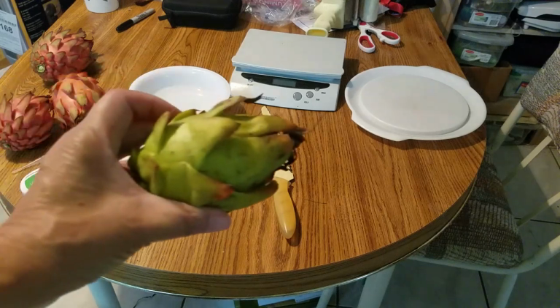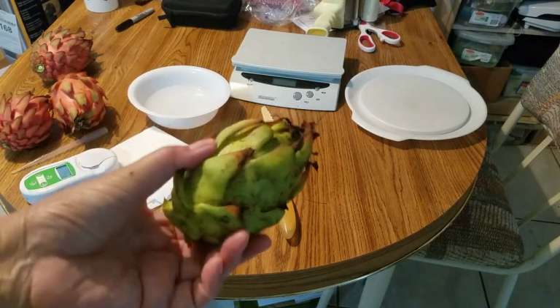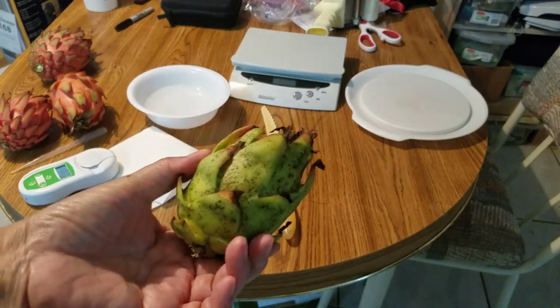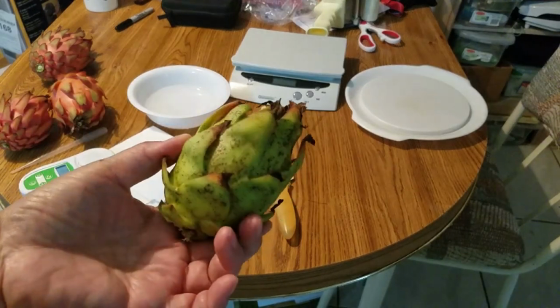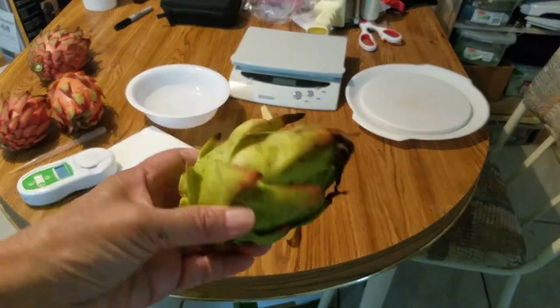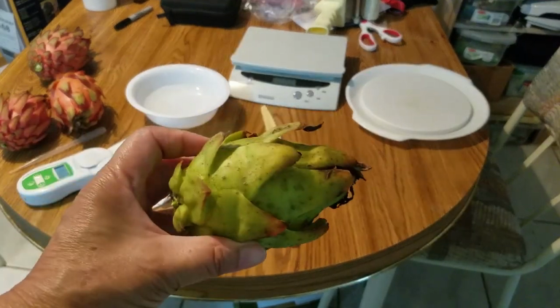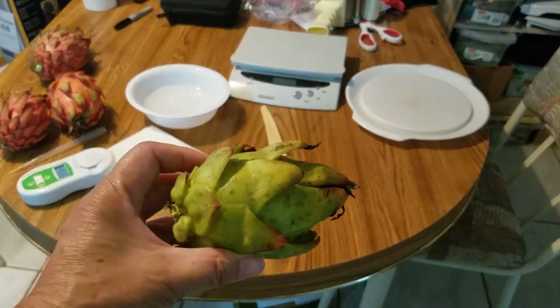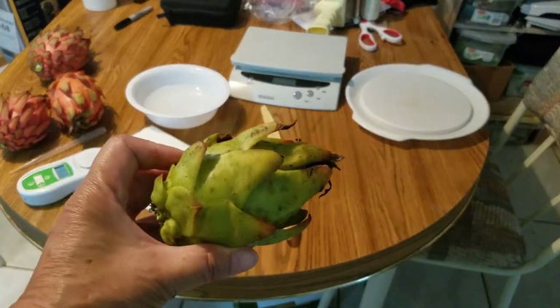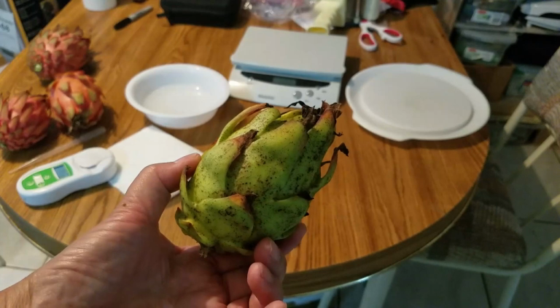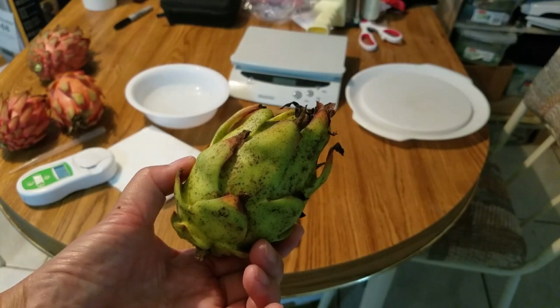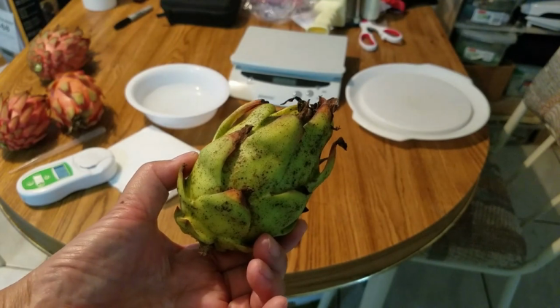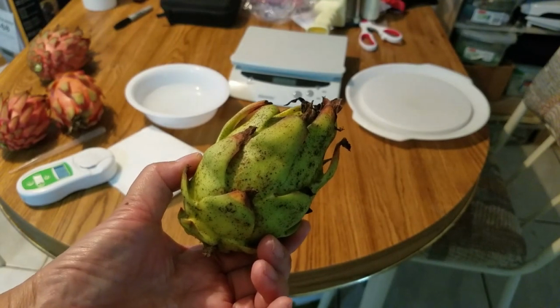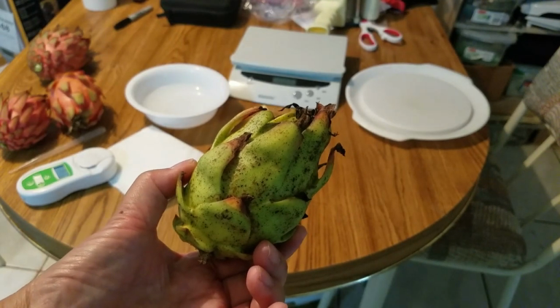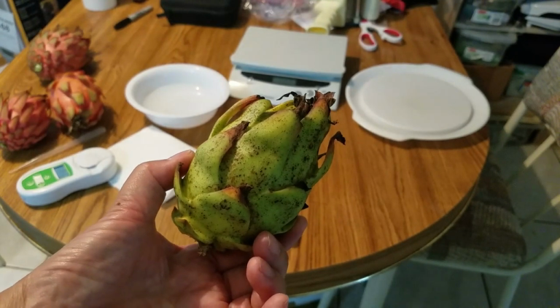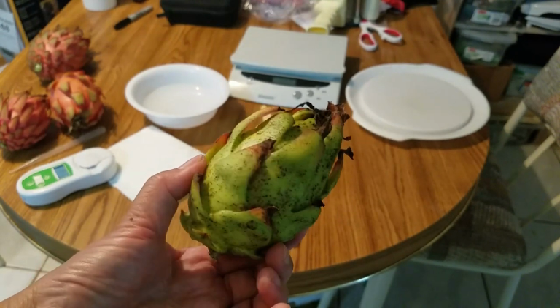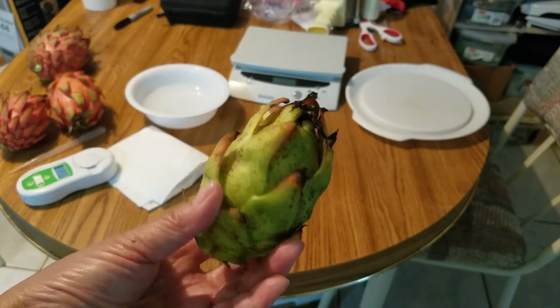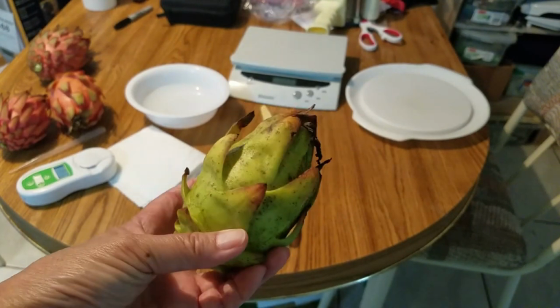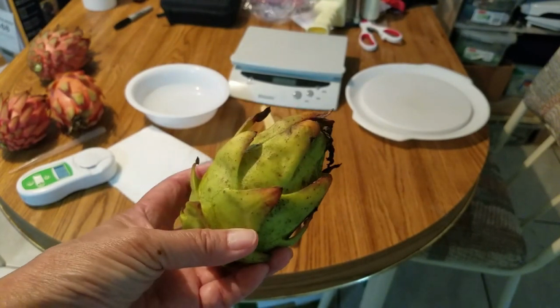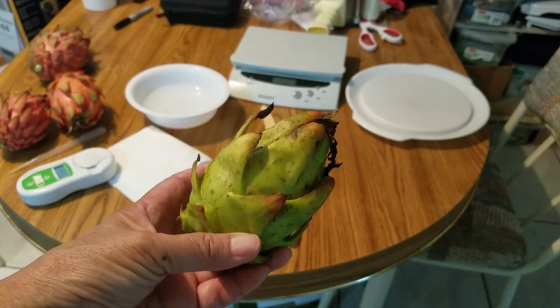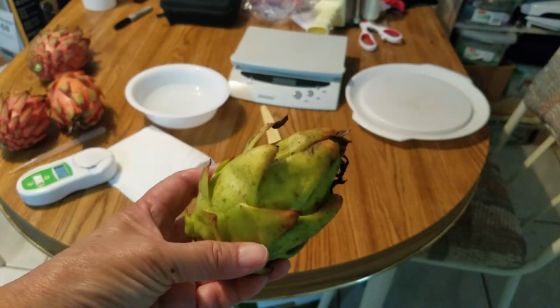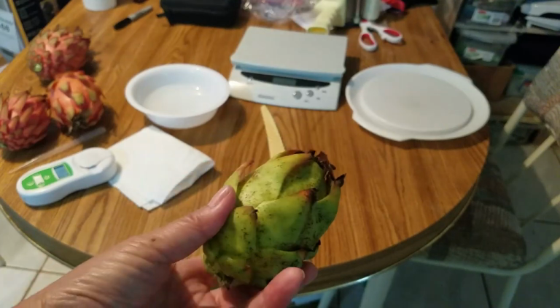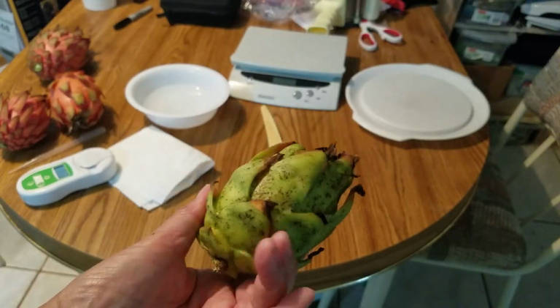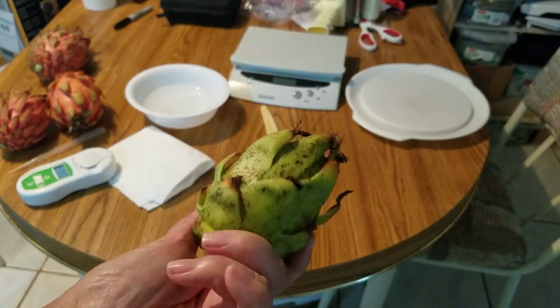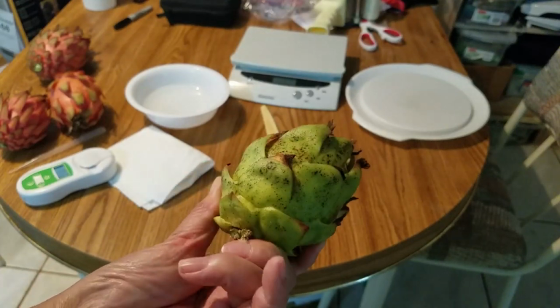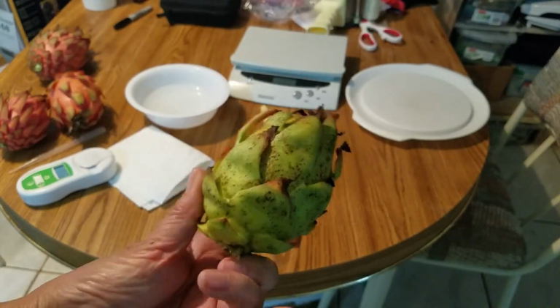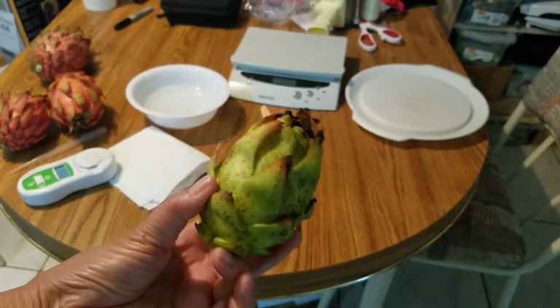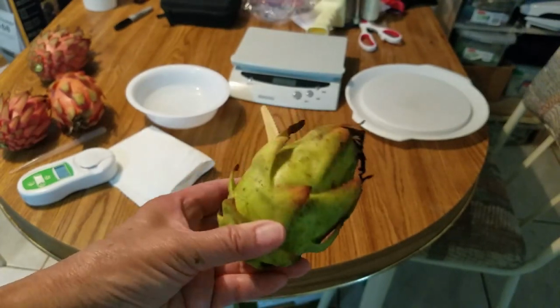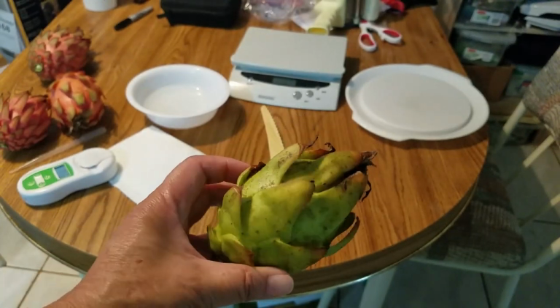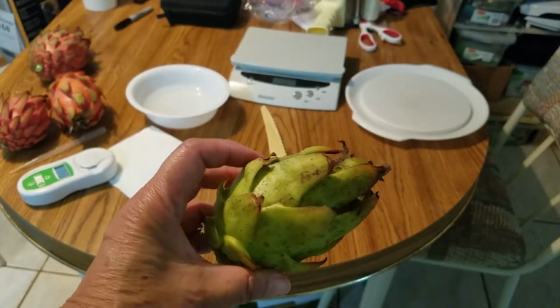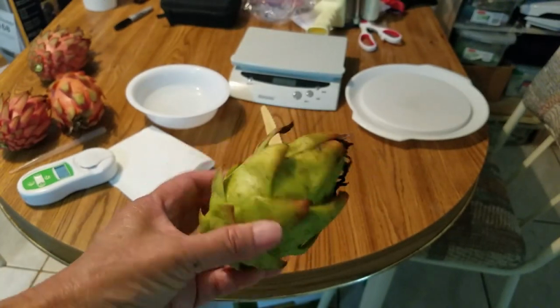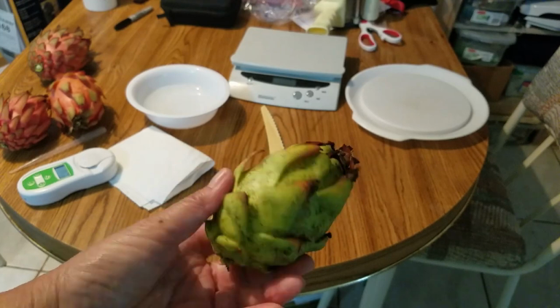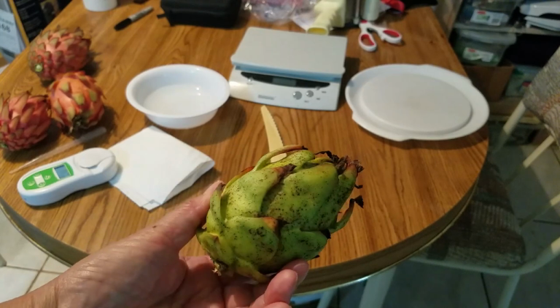This is the fruit I just harvested from the hybrid — the first fruit from the hybrid cross between Casey Van Arun and Trisha. You can see it's a little dirty; it looks like some kind of fungal infection or something.